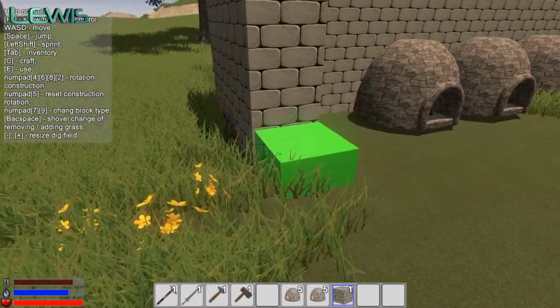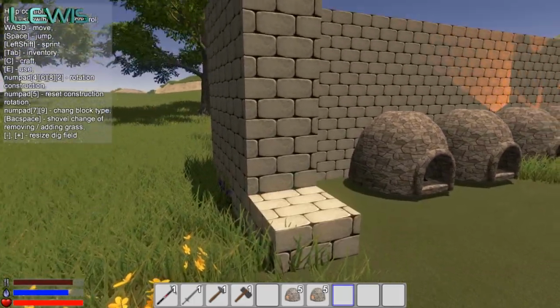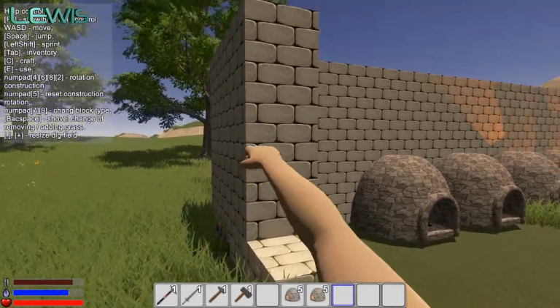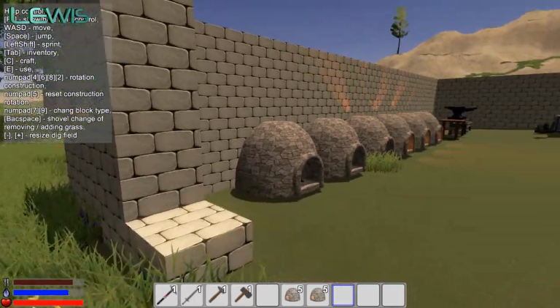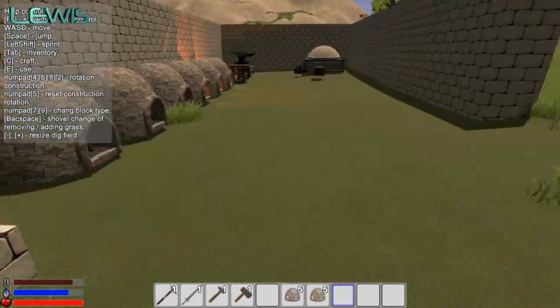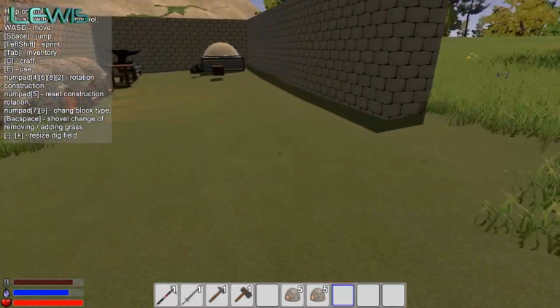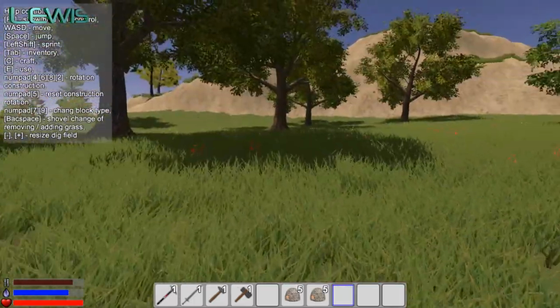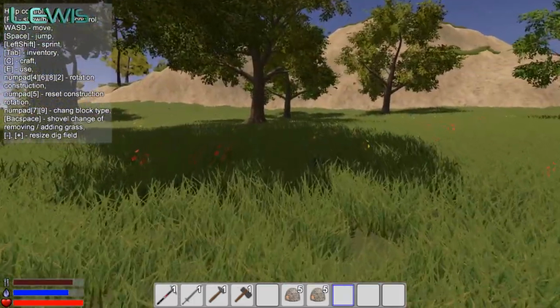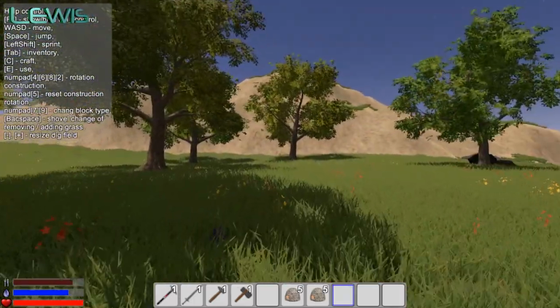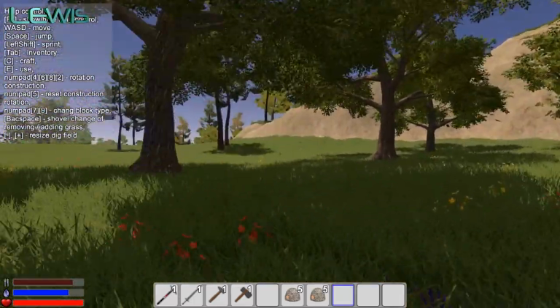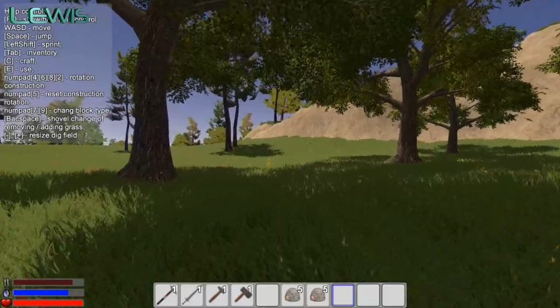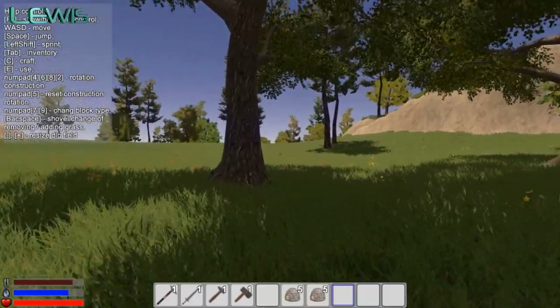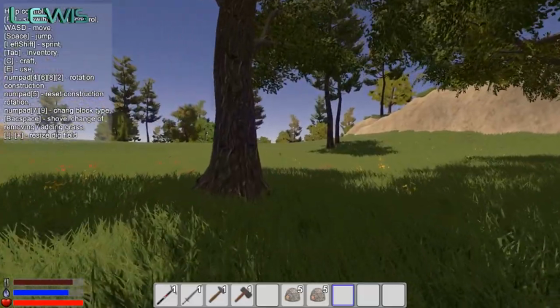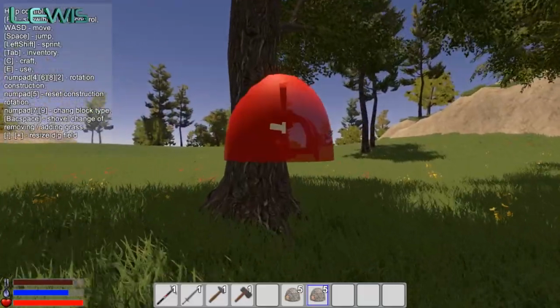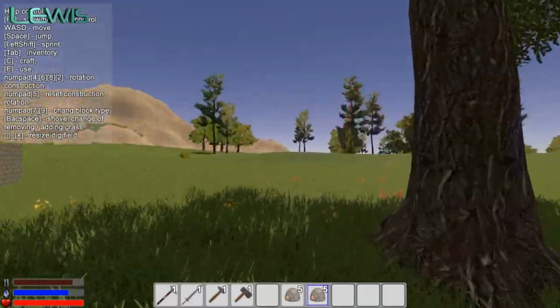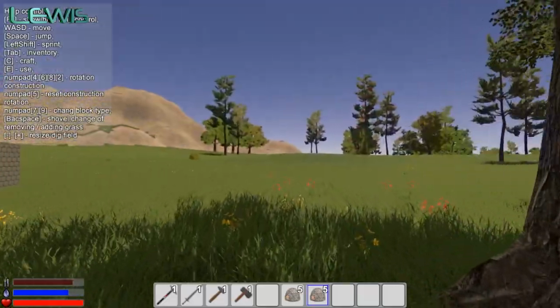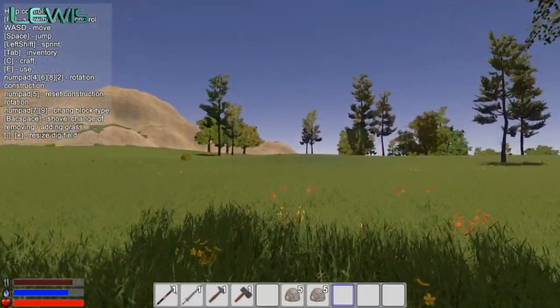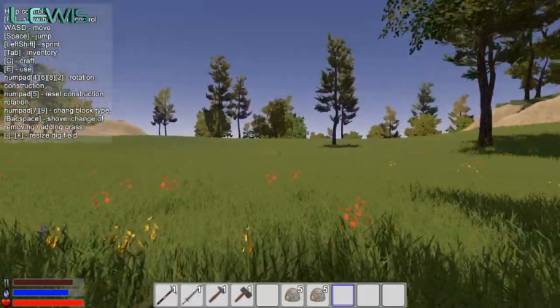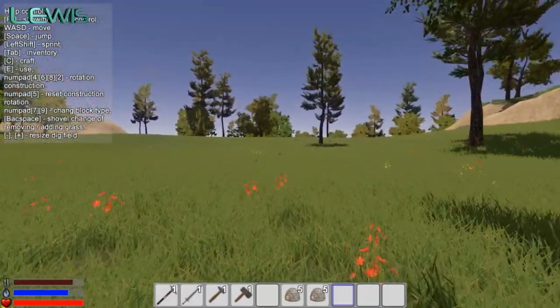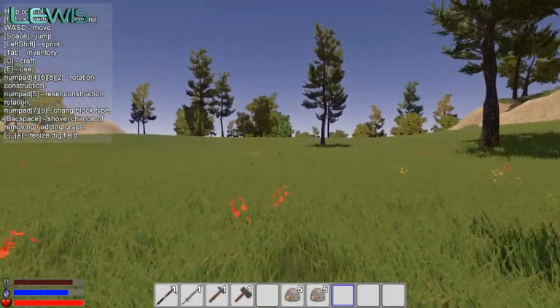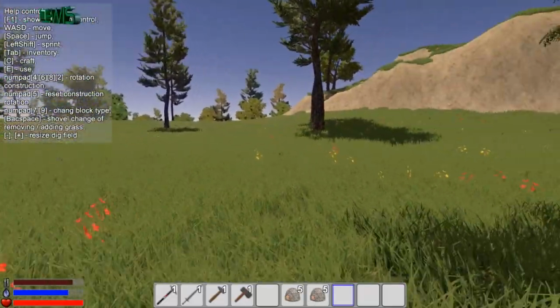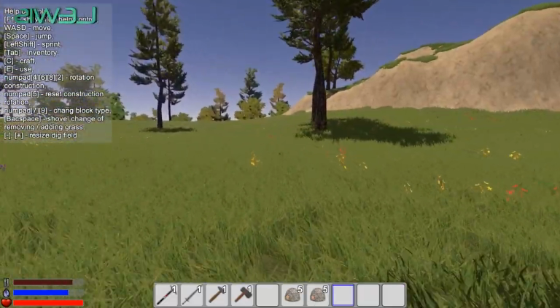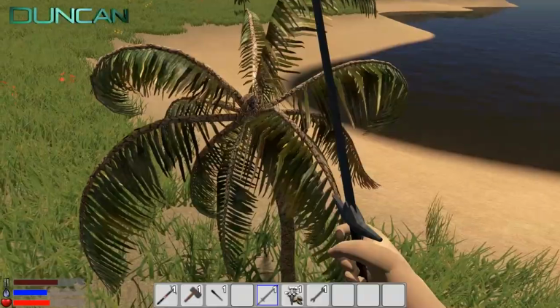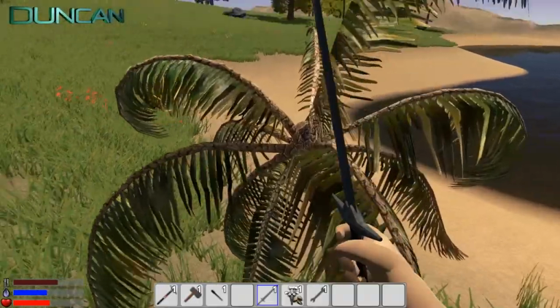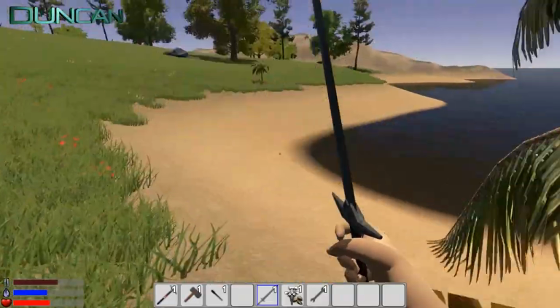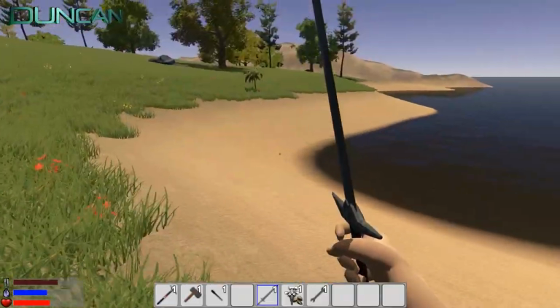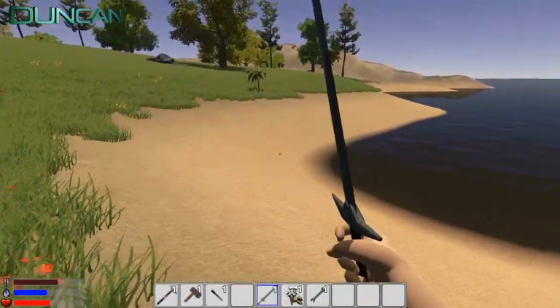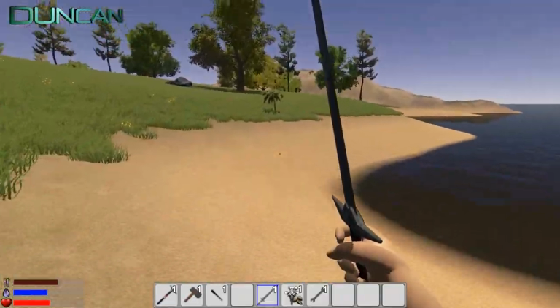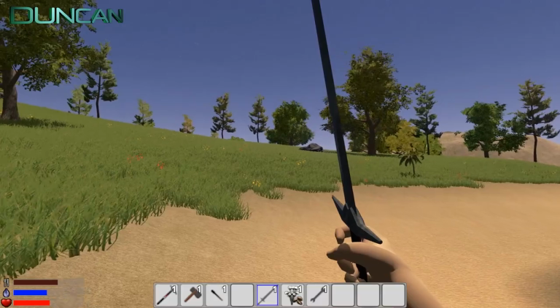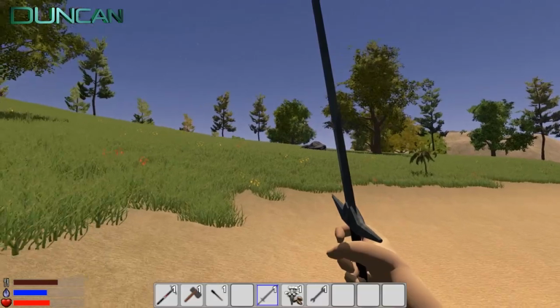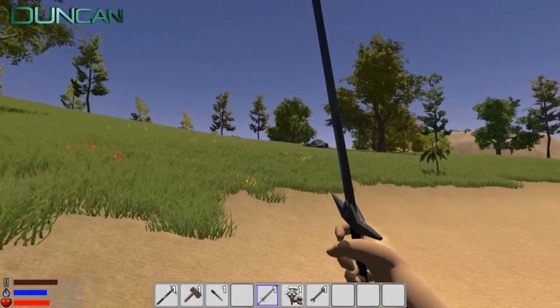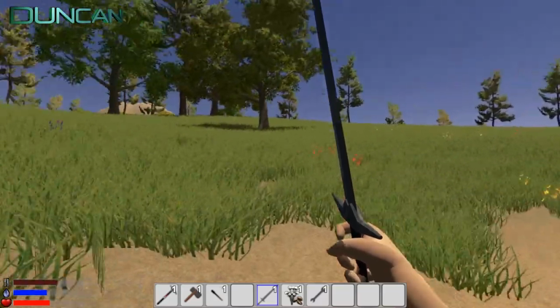I'll be honest, I'm not finding any cotton. Come on, Duncan. I found a little tiny baby palm tree there. That's really cute. A little tiny baby palm tree.